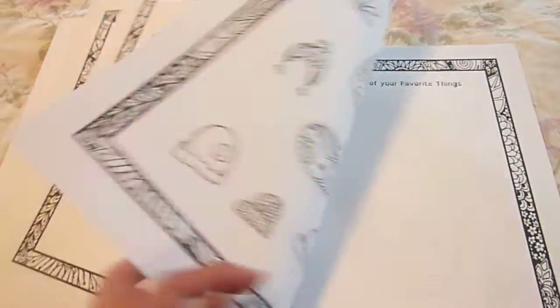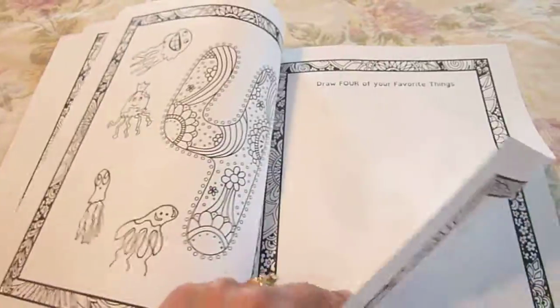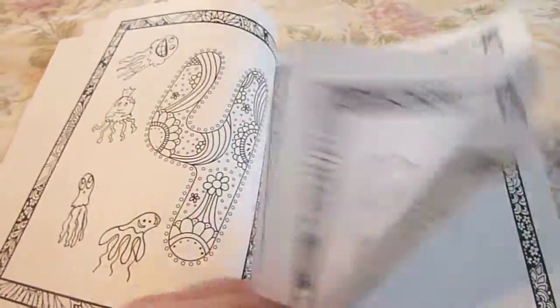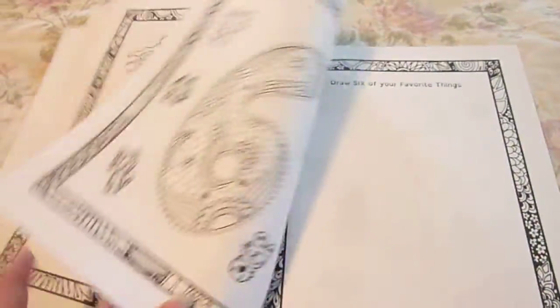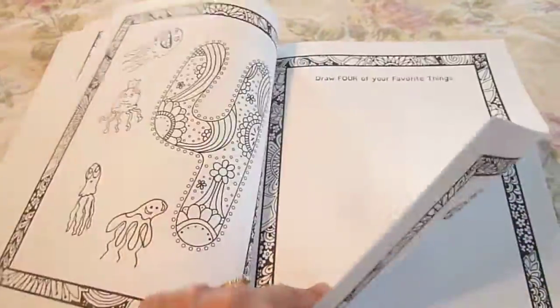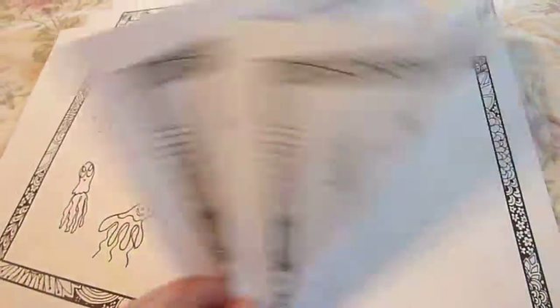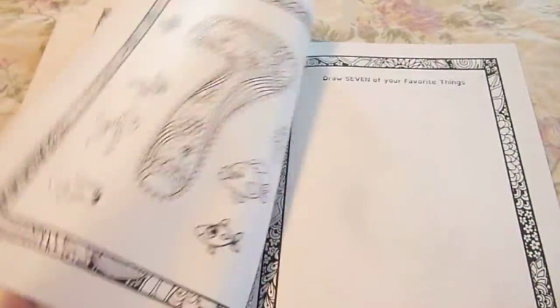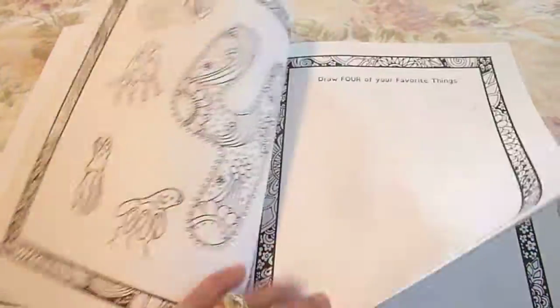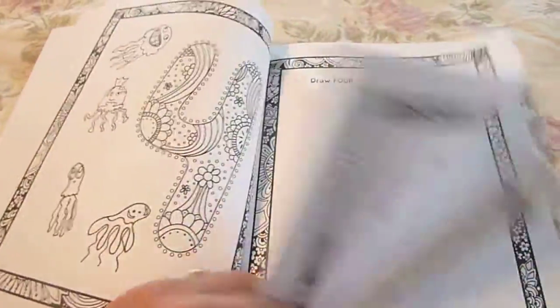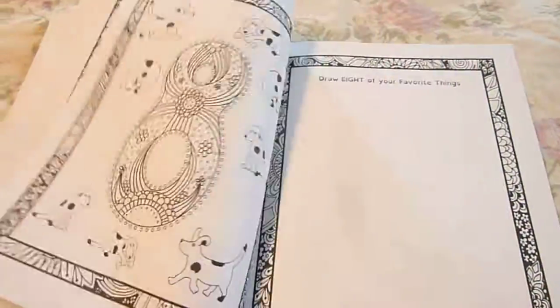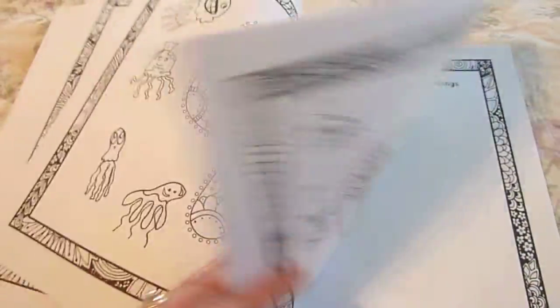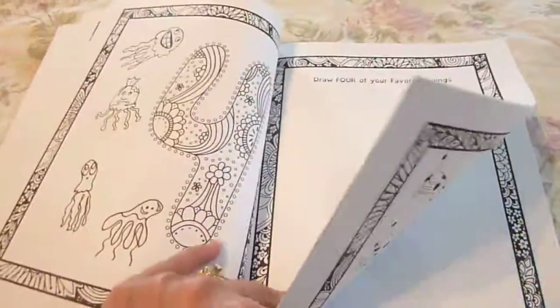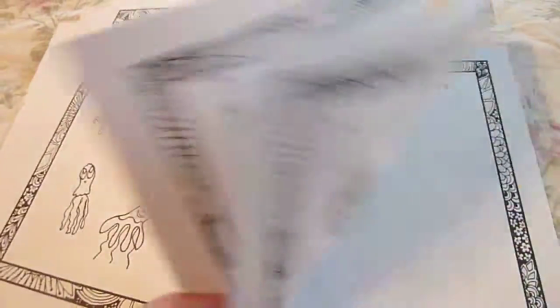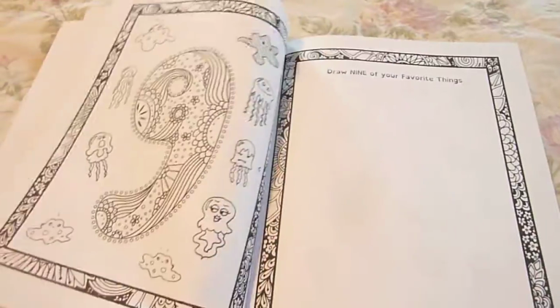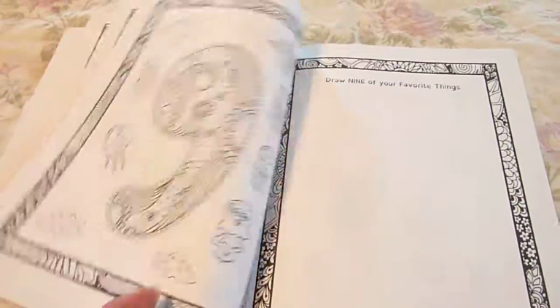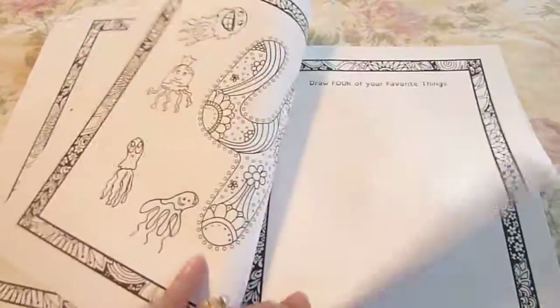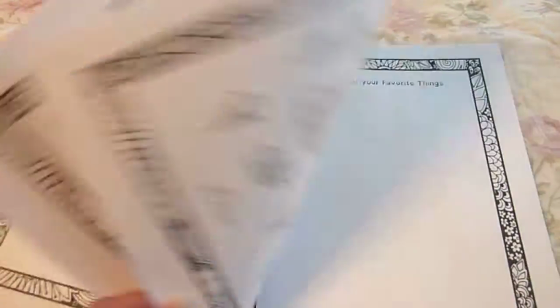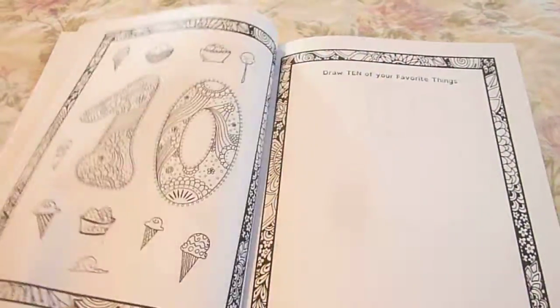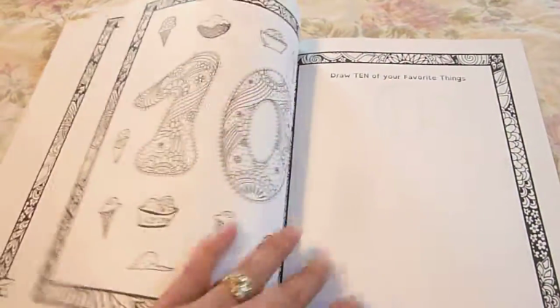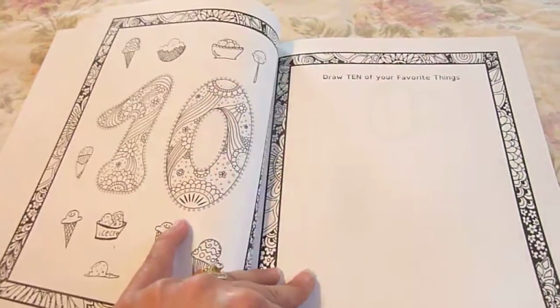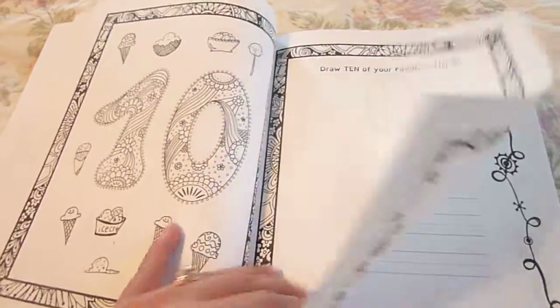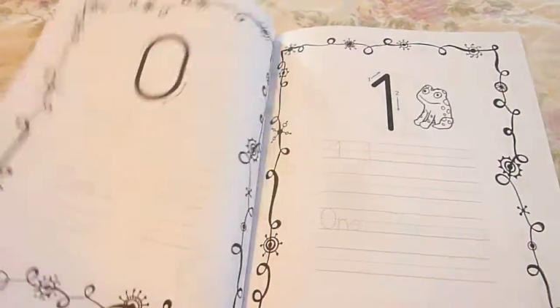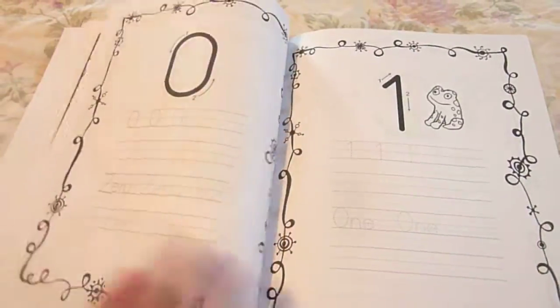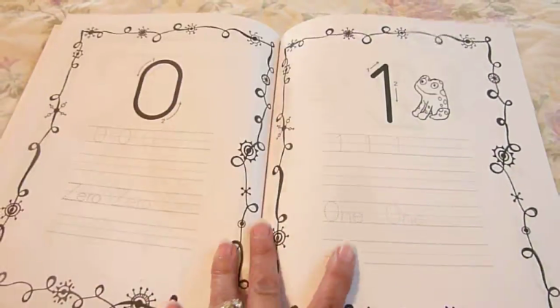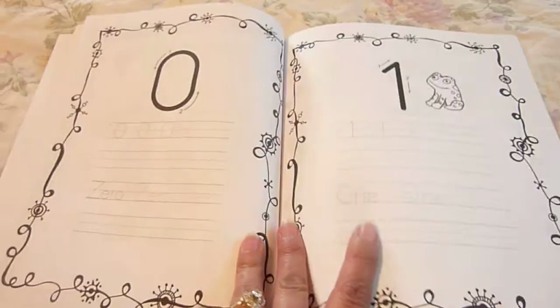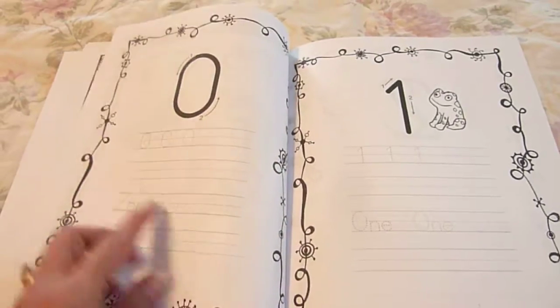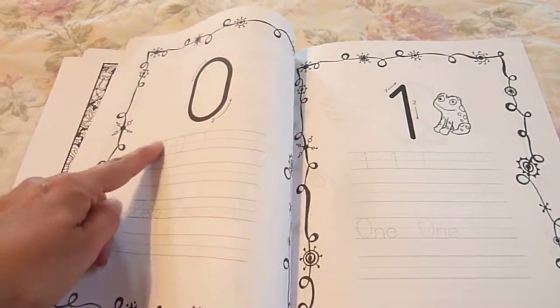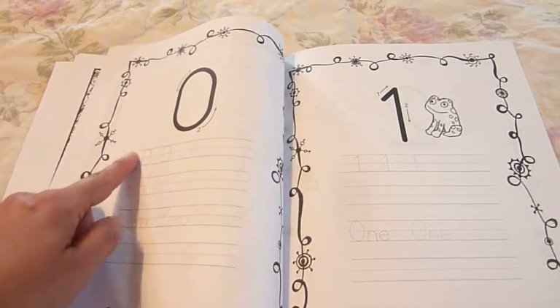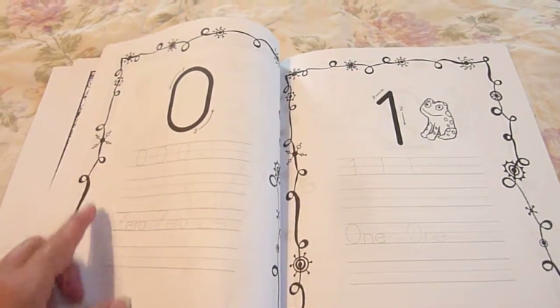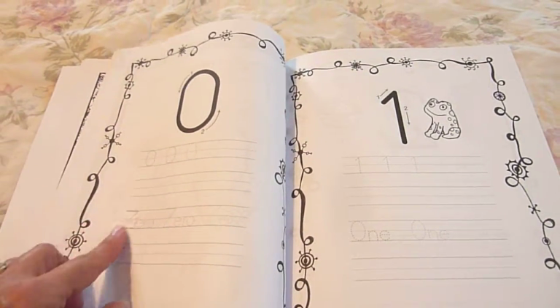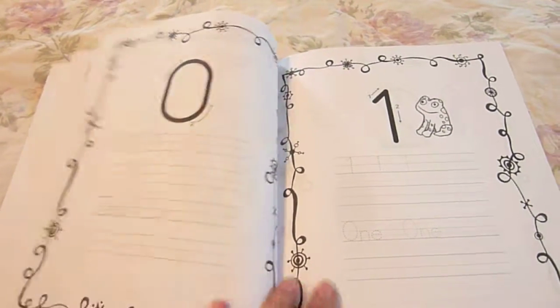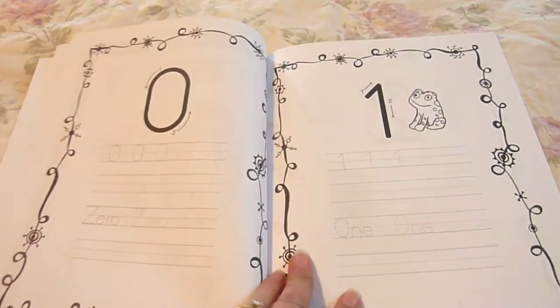It continues through 4, 5, 6, 7, 8, 9, and 10. And it goes on to the numbers — they practice writing the number and spelling out the word.